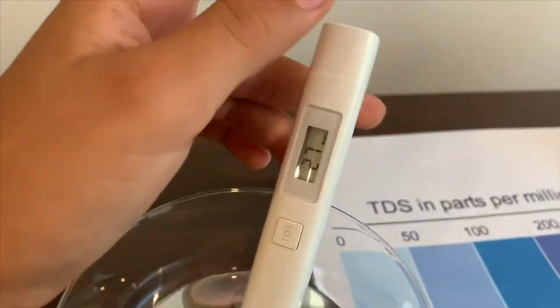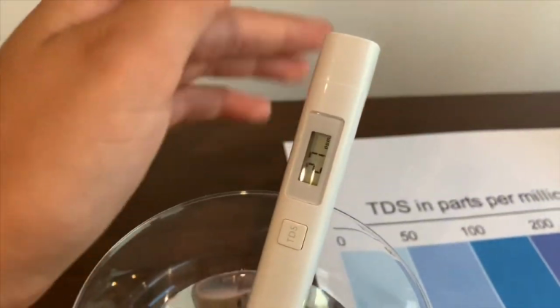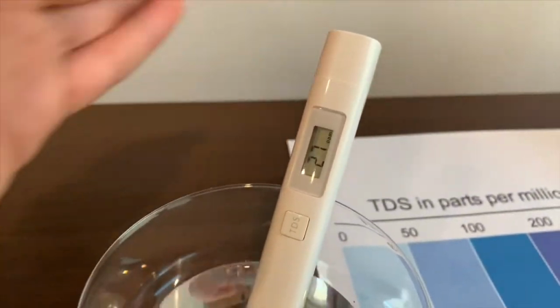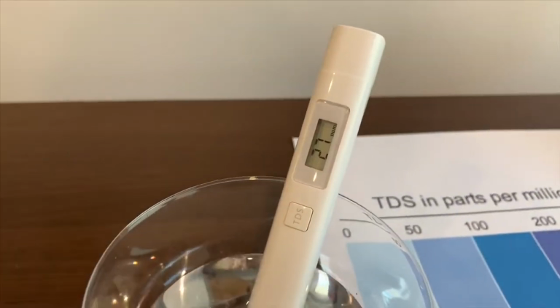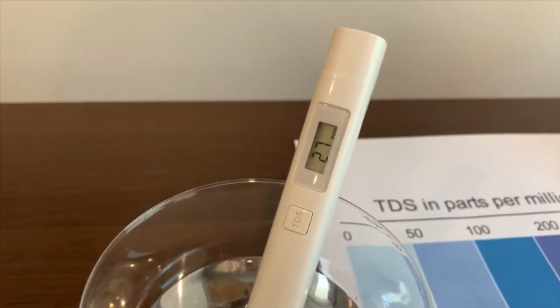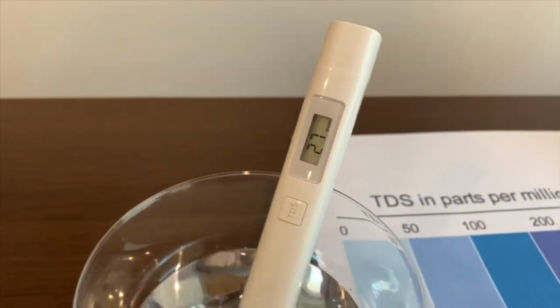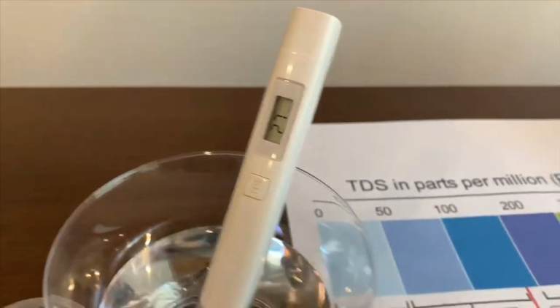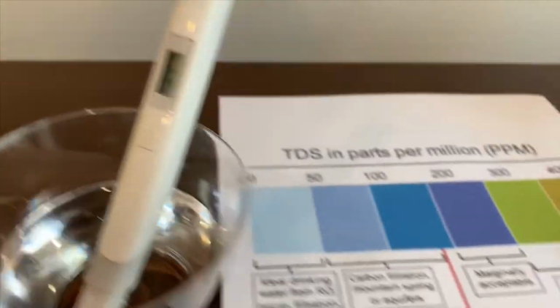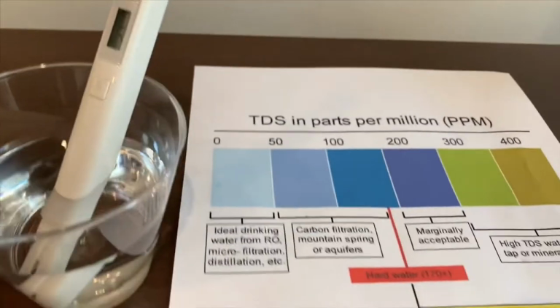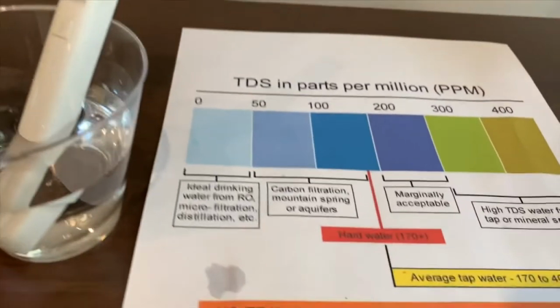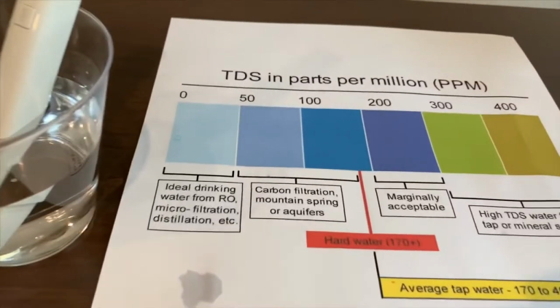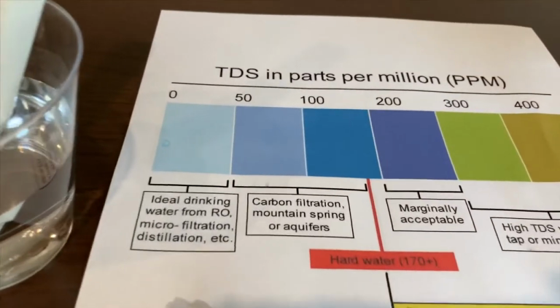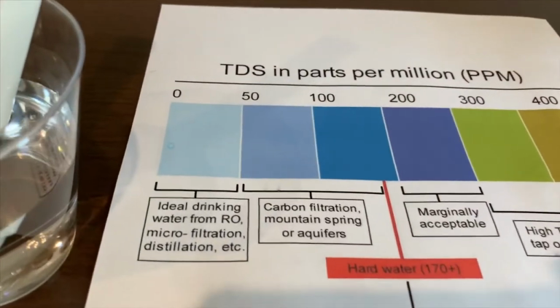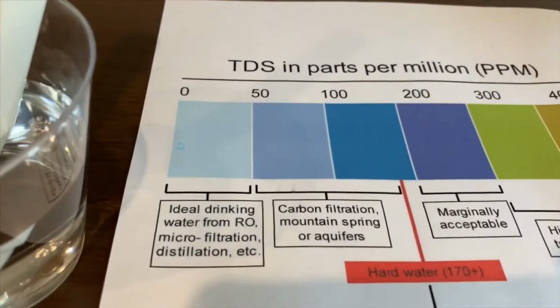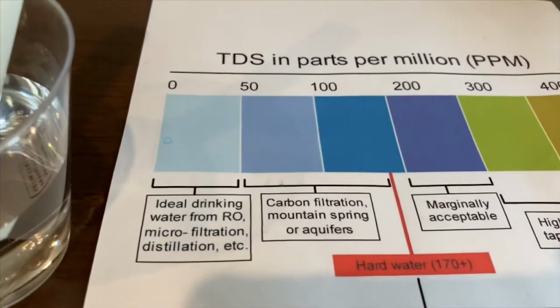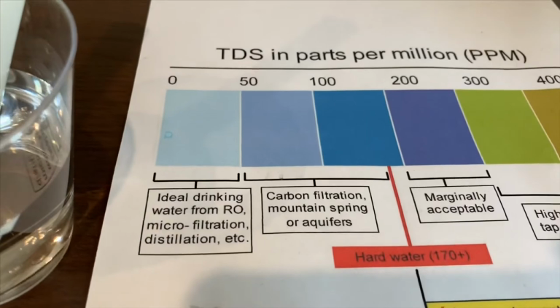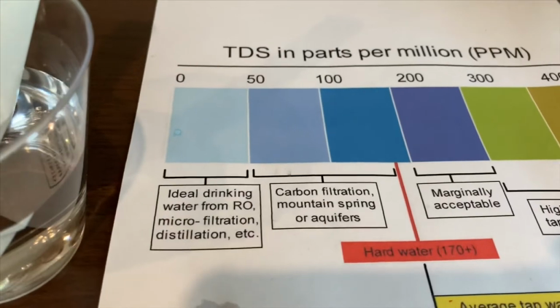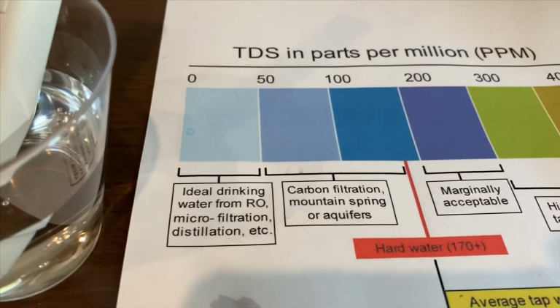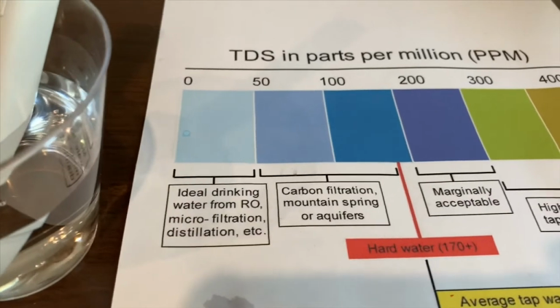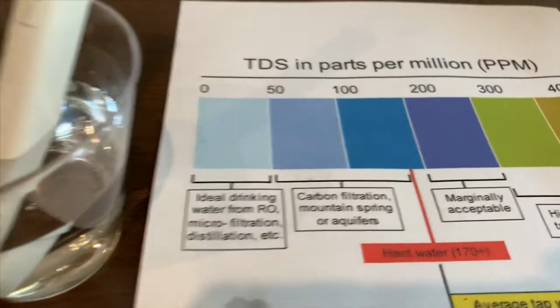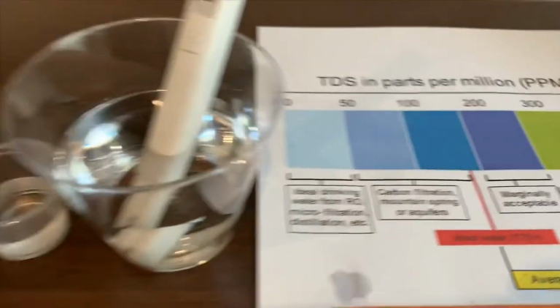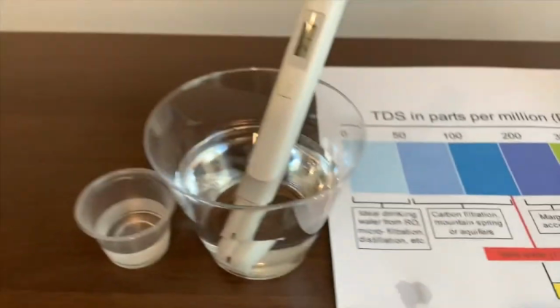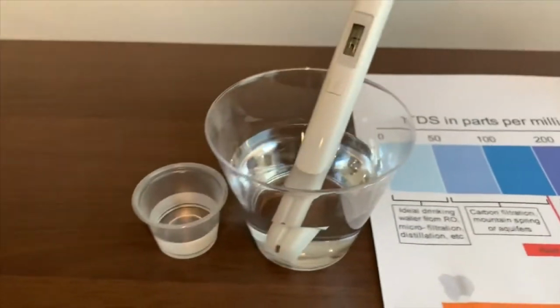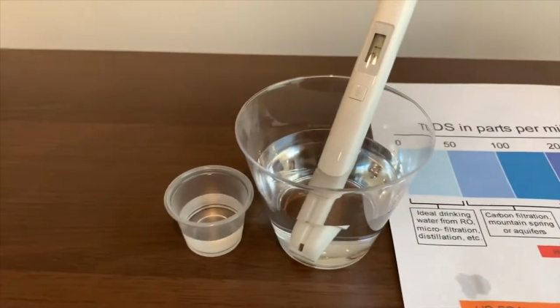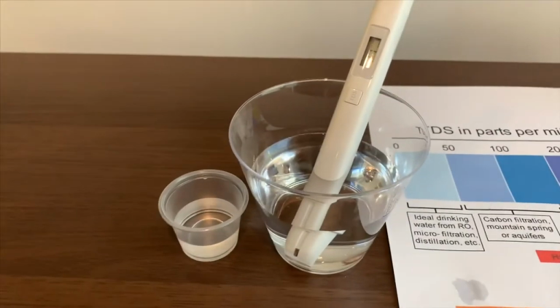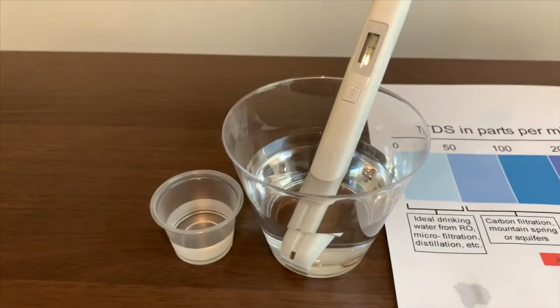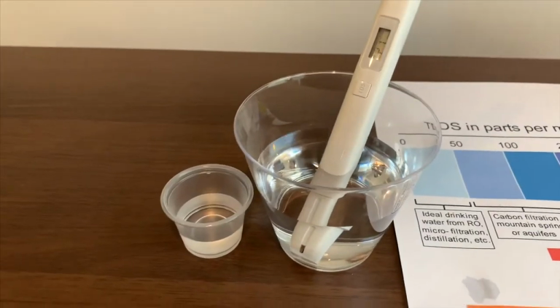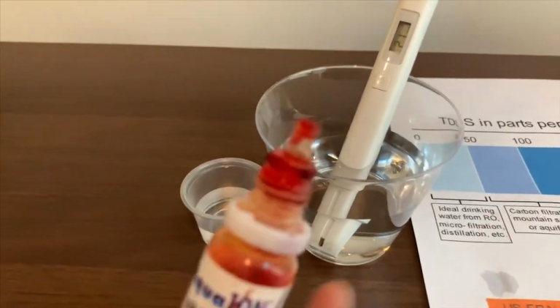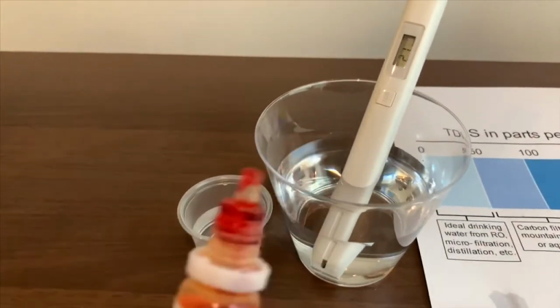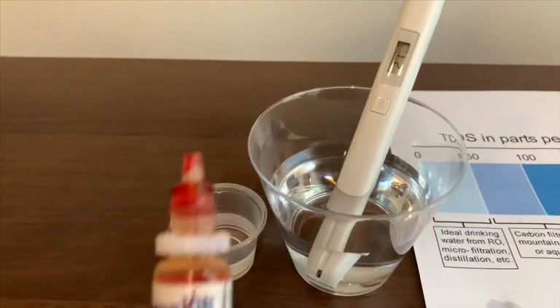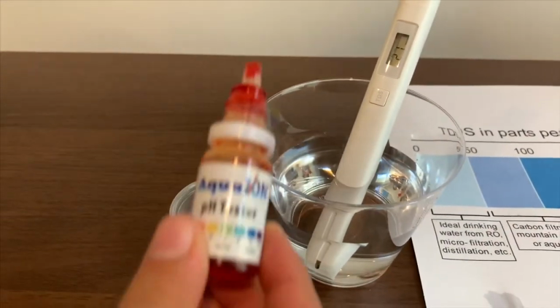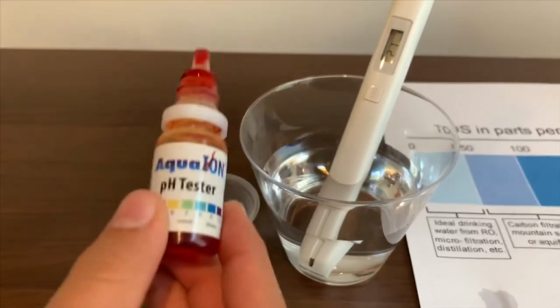It says 27. That is ideal drinking water. Now let's test the pH level.